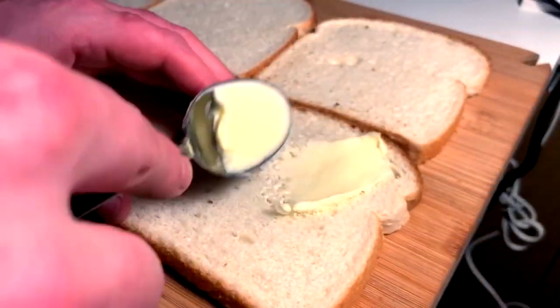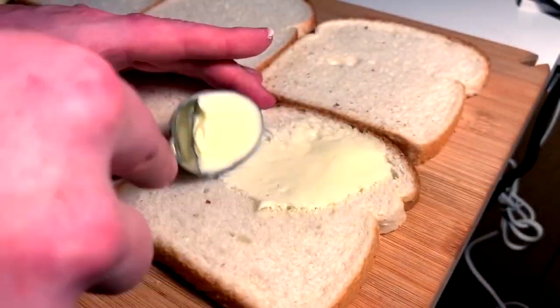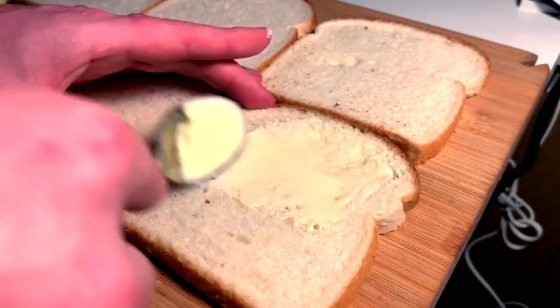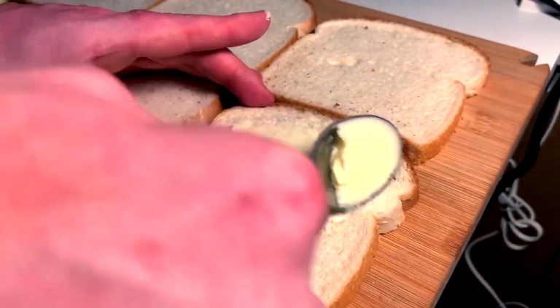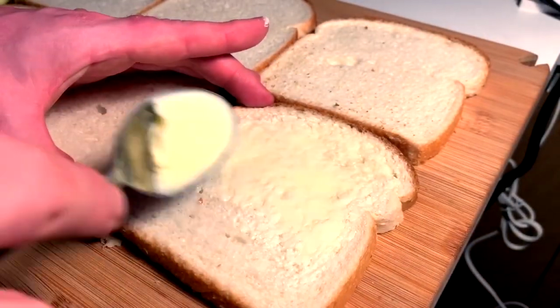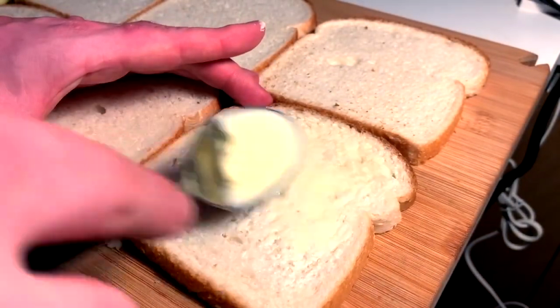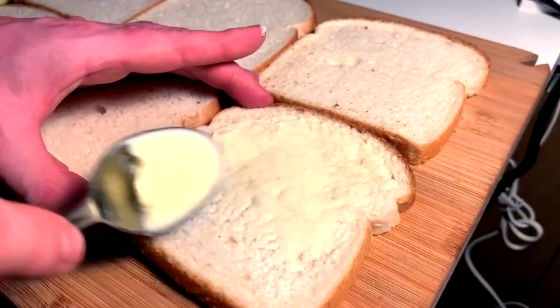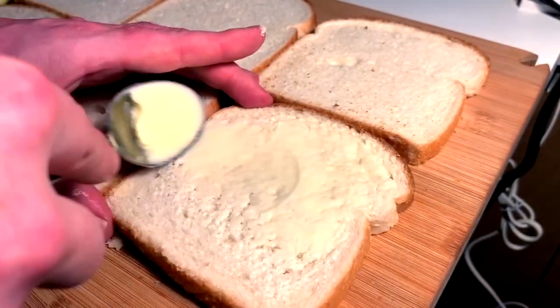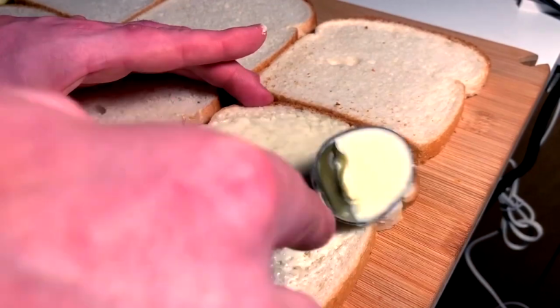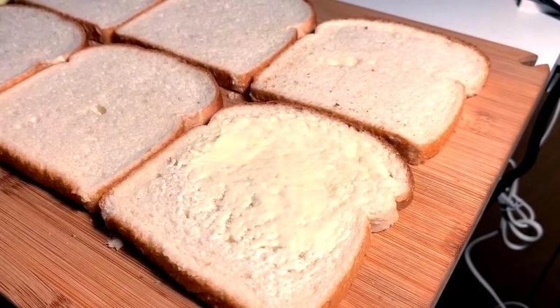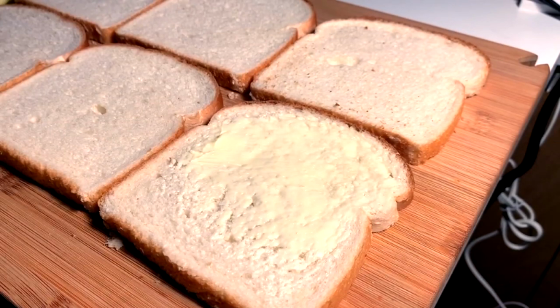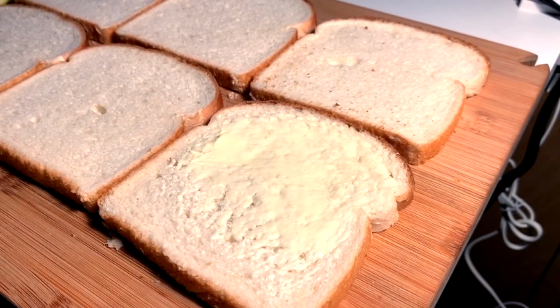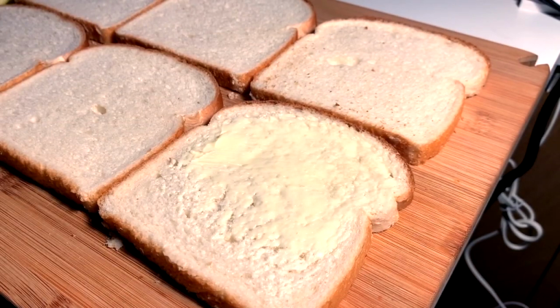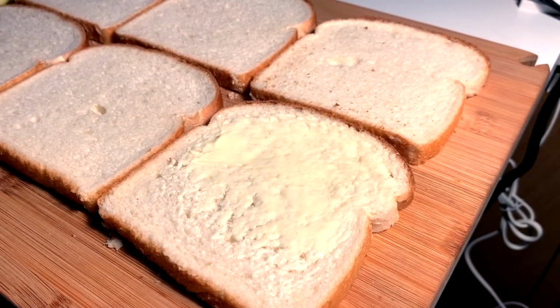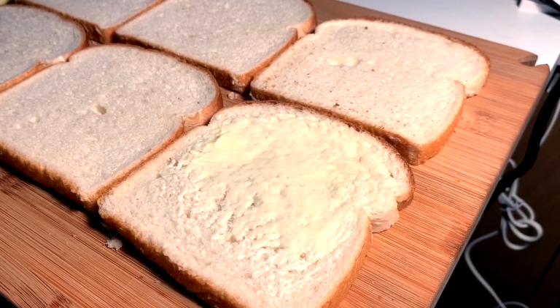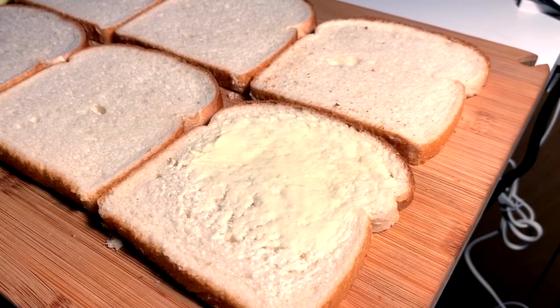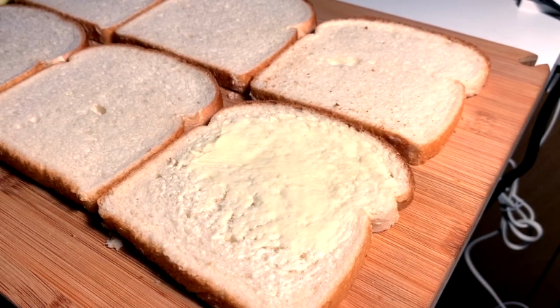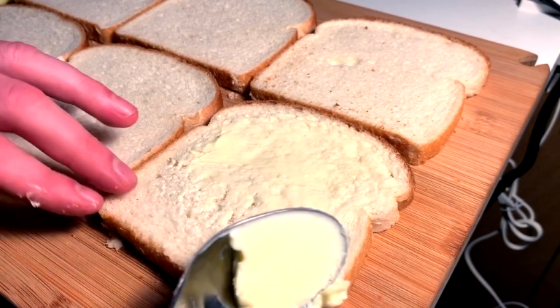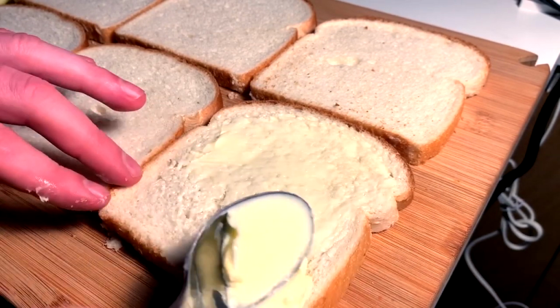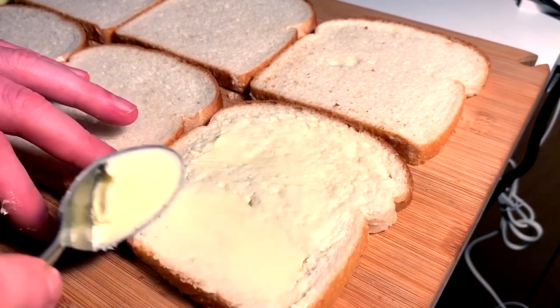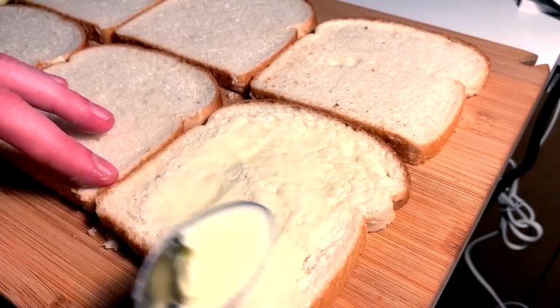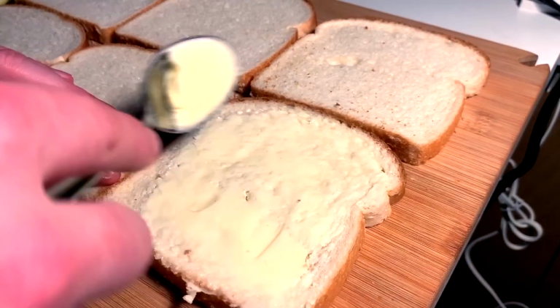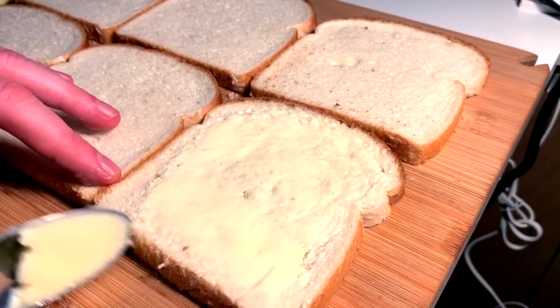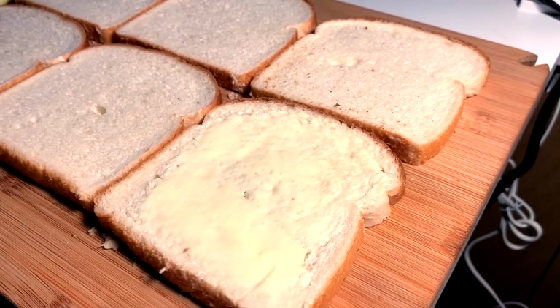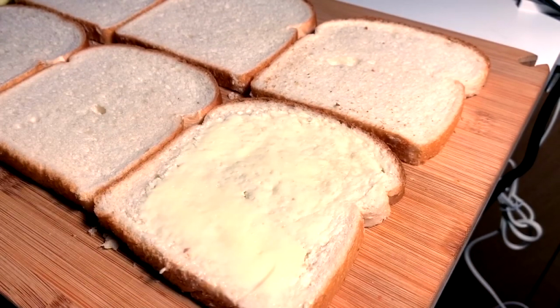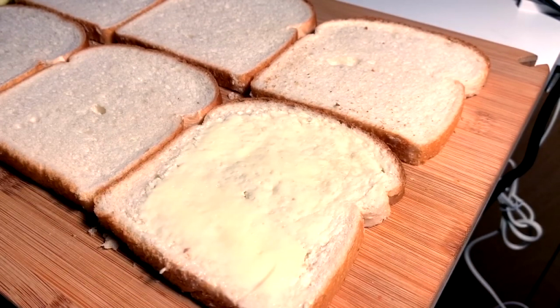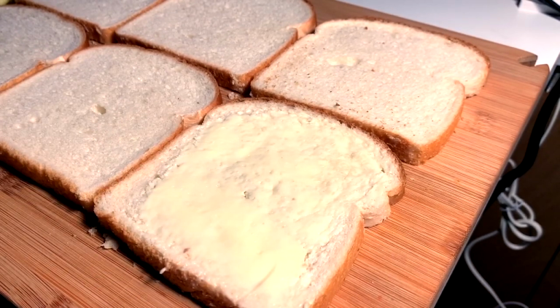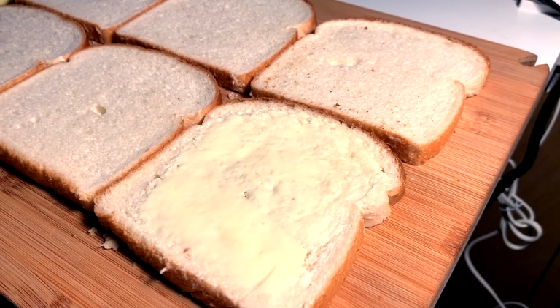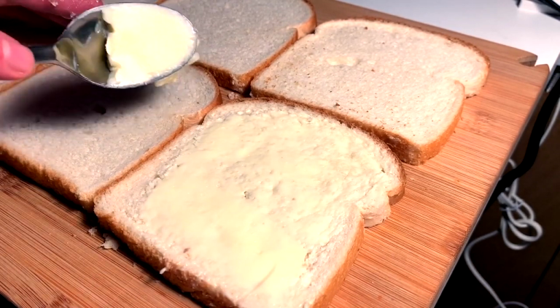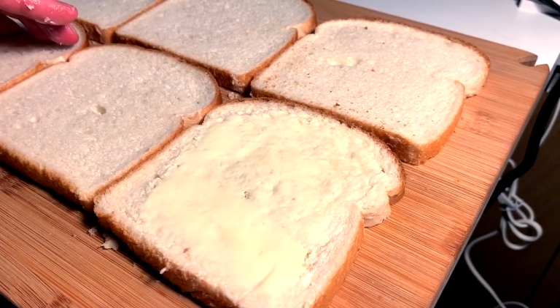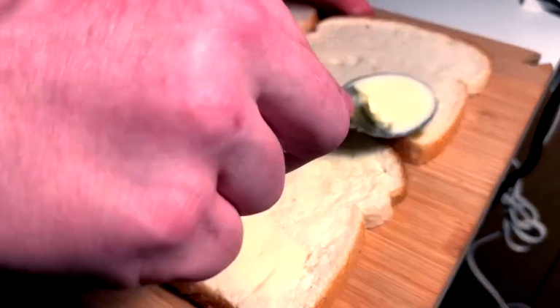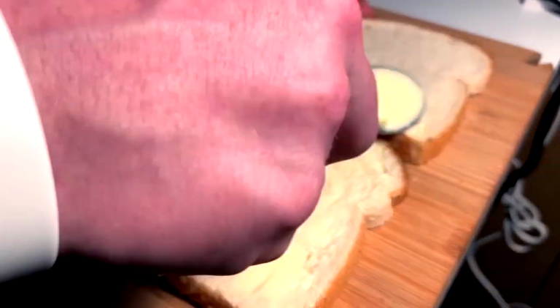Of course, we have to butter the bread for toasting. Have it be at least room temperature, otherwise you're going to tear this bread up and it's not going to be nice. Make sure your butter is at a good temperature for spreading.